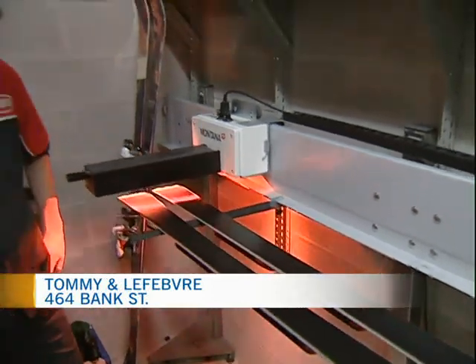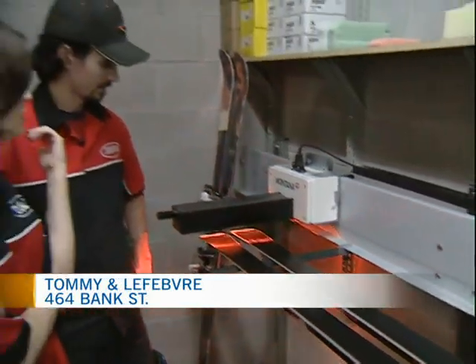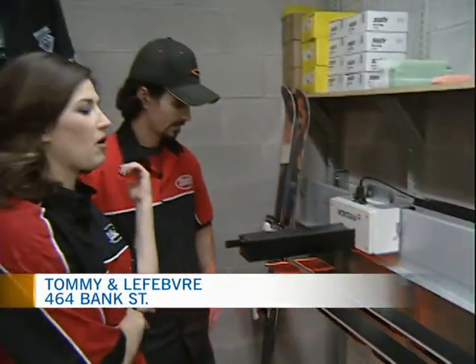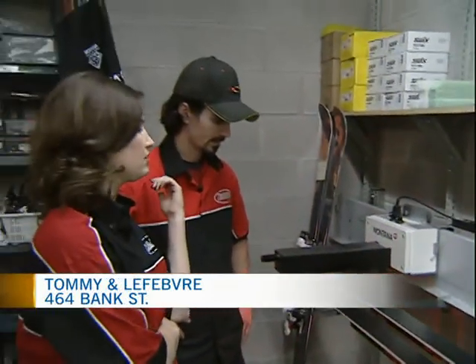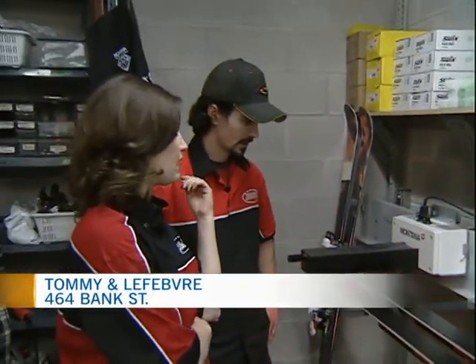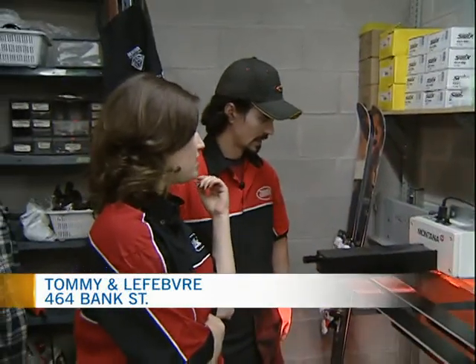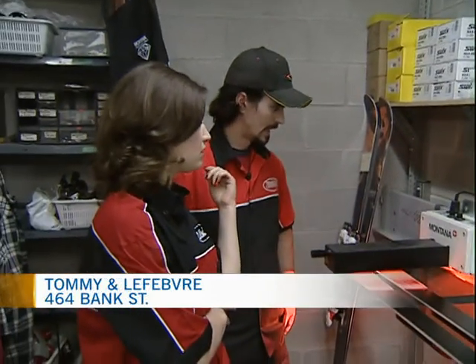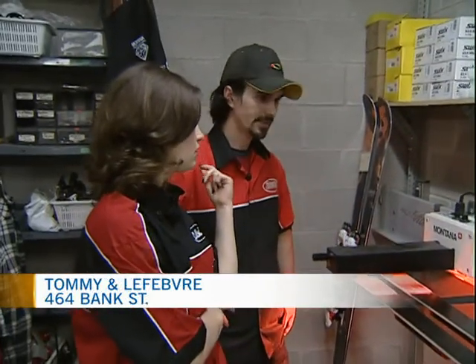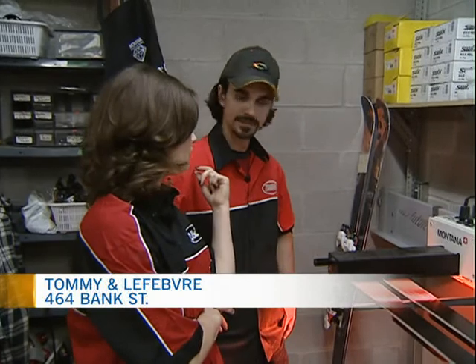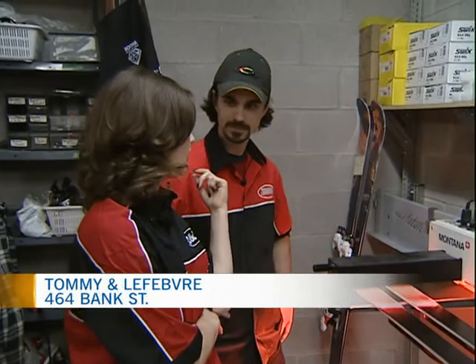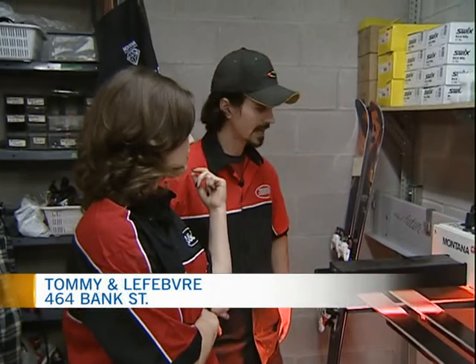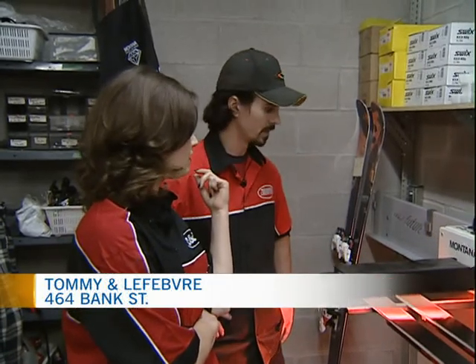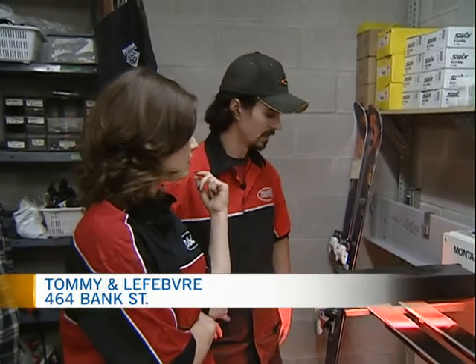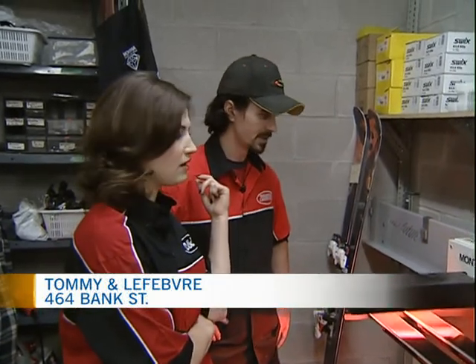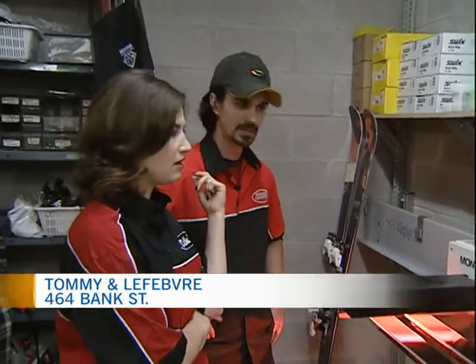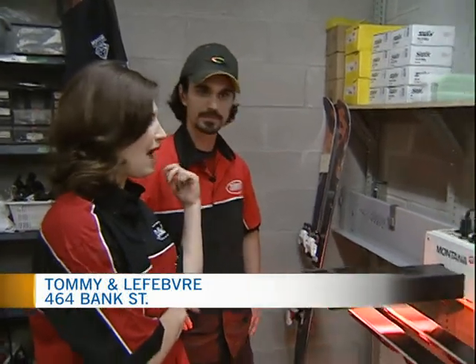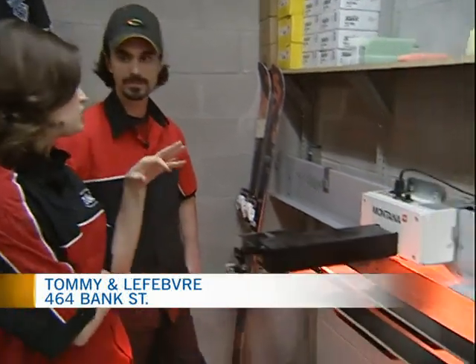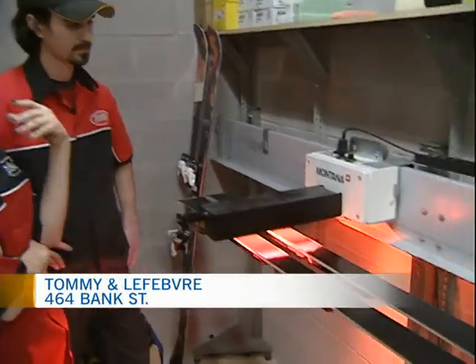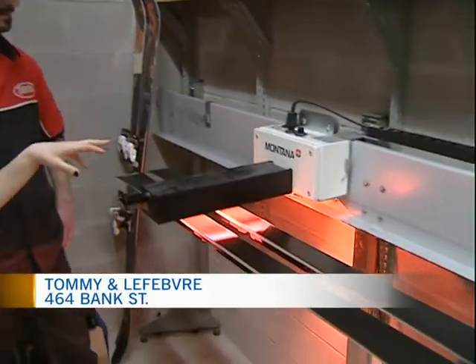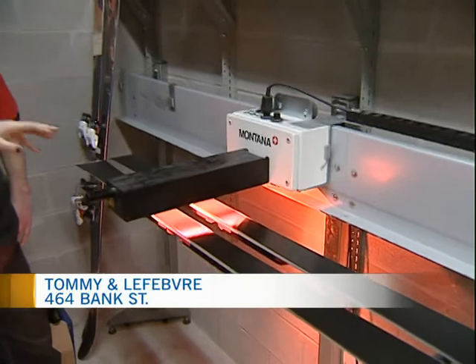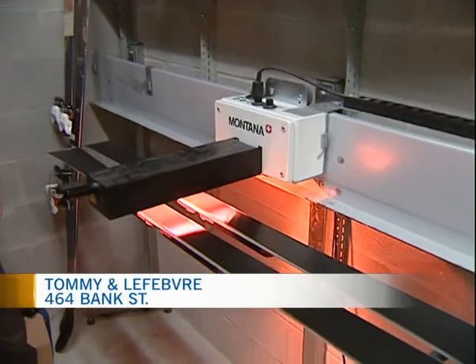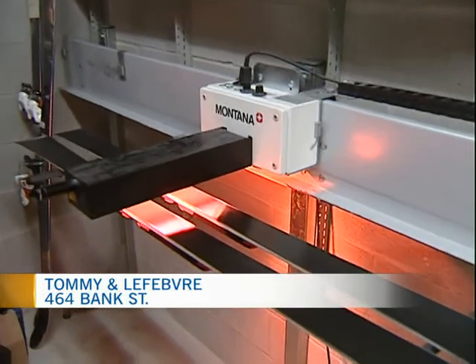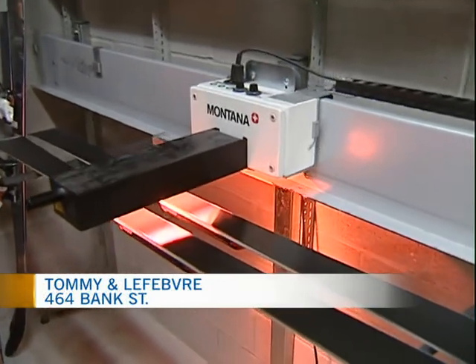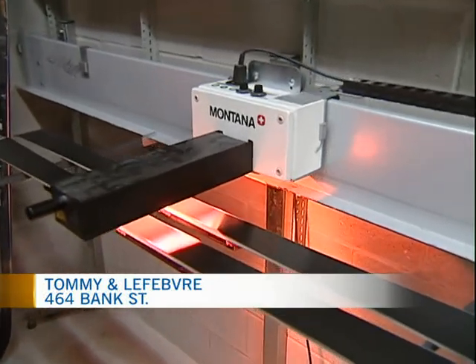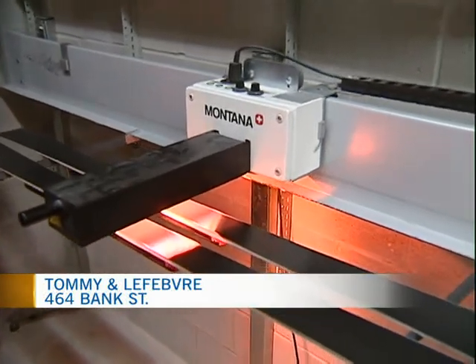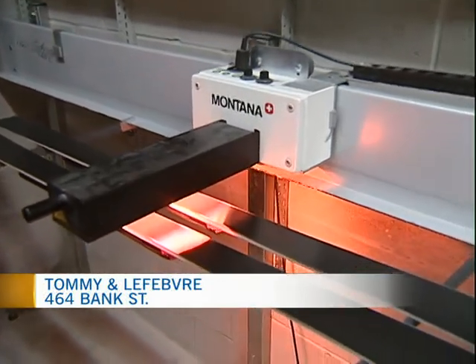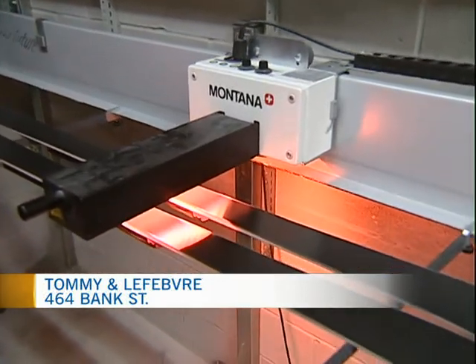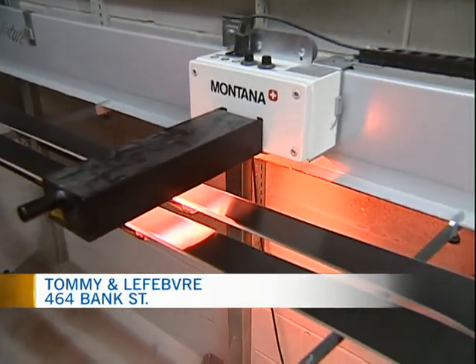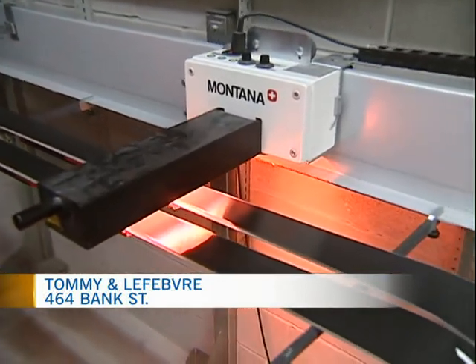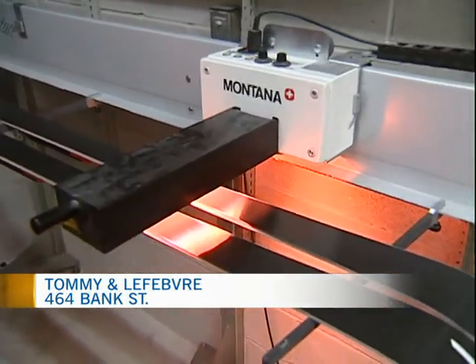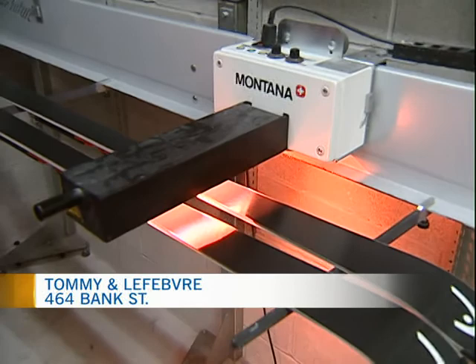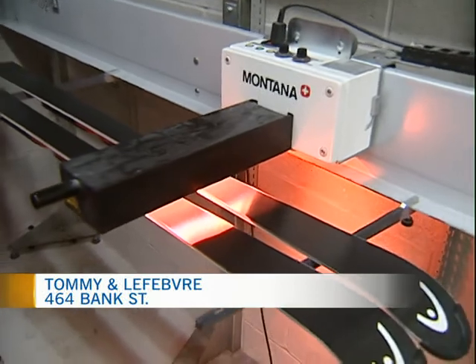How many of these are there in North America? Ten, if that. It's getting bigger, but we were the first to jump on it. Why did you invest in this kind of technology? We deal with a lot of race programs at Tommy and Lefebvre, and we've just got to keep them competitive.